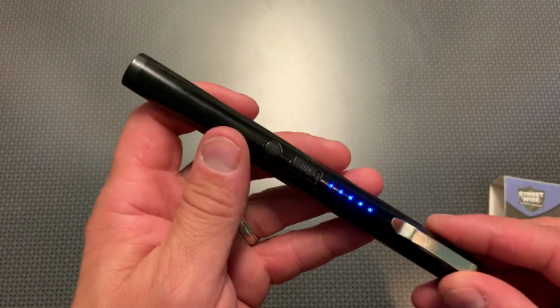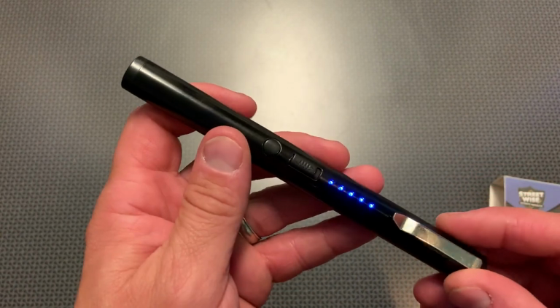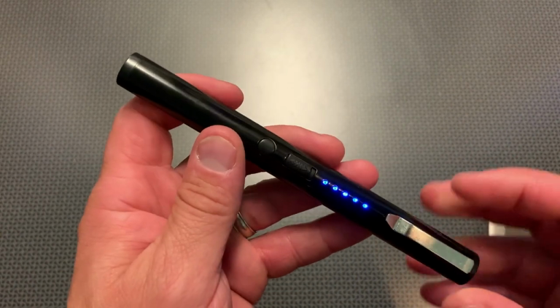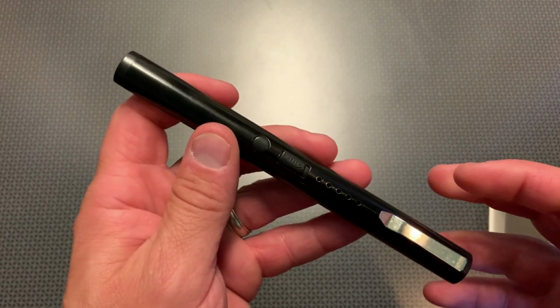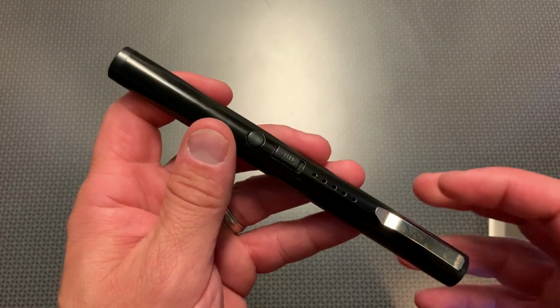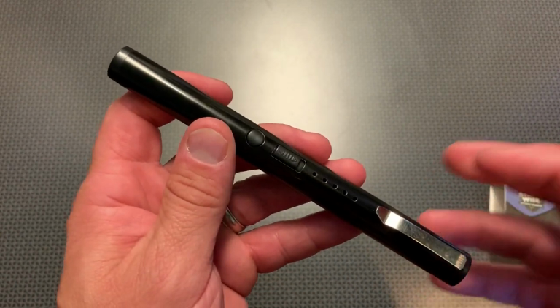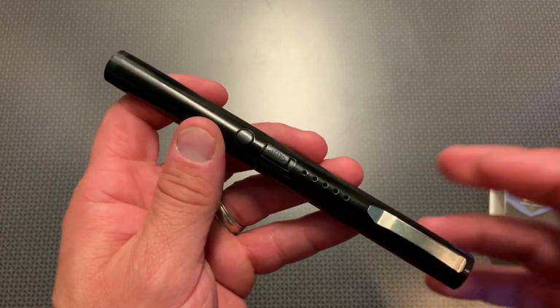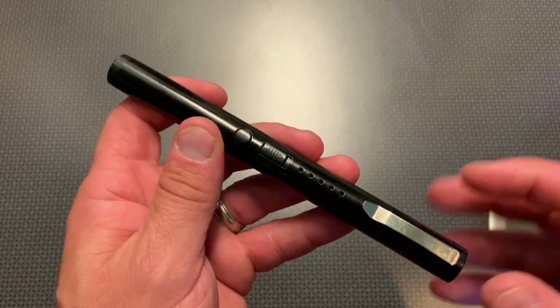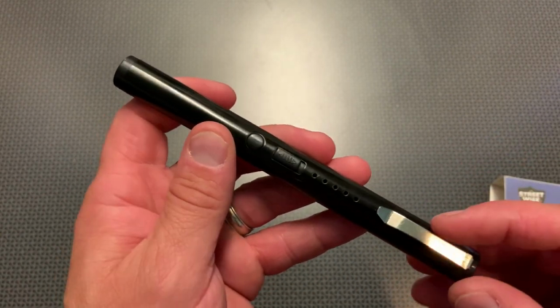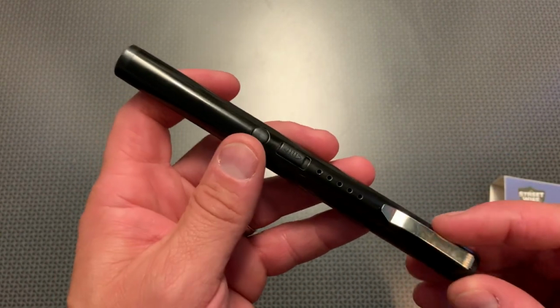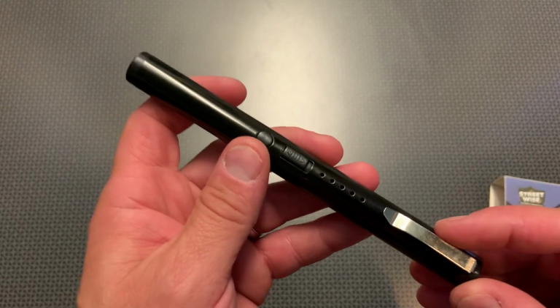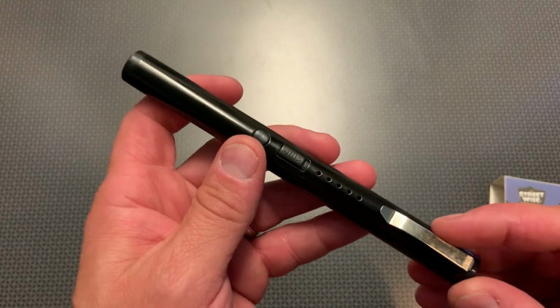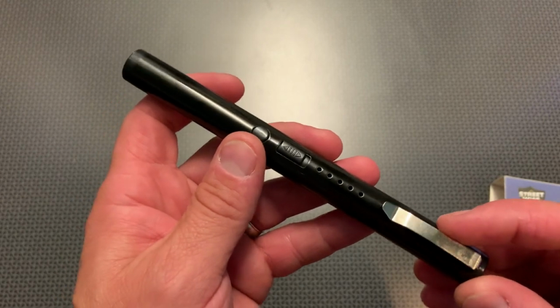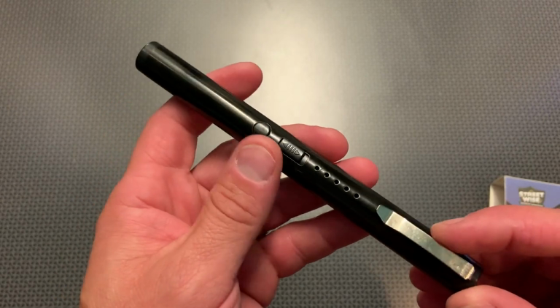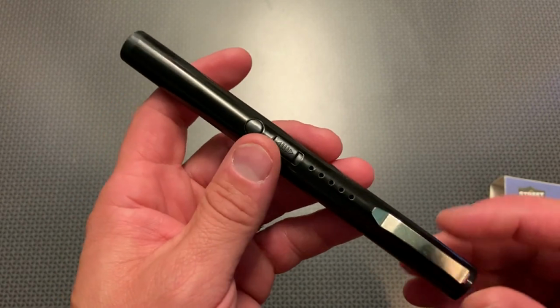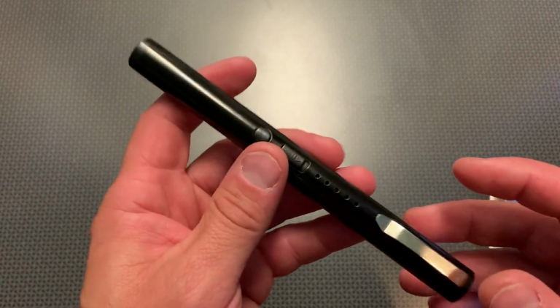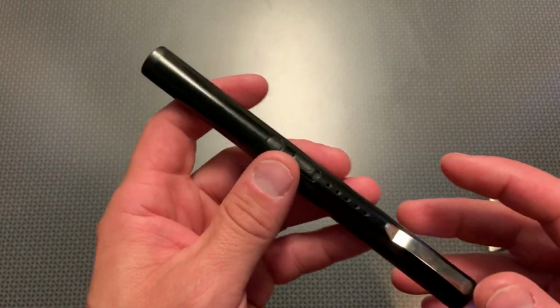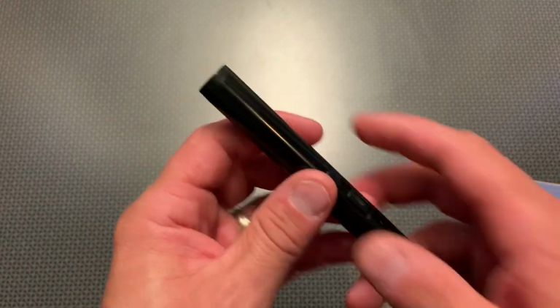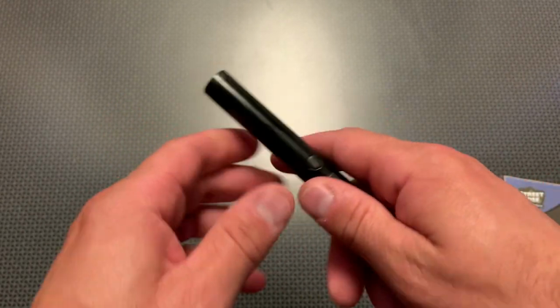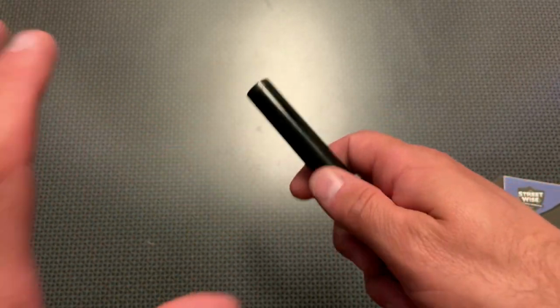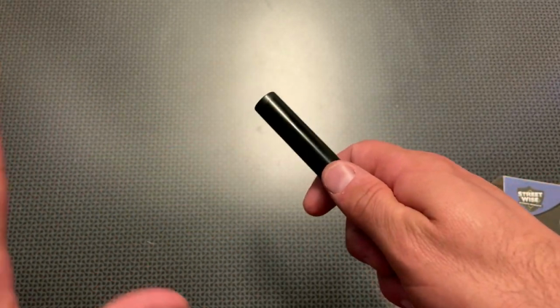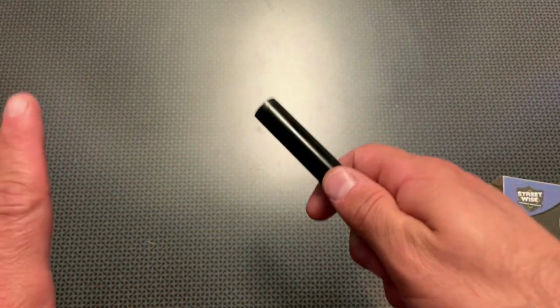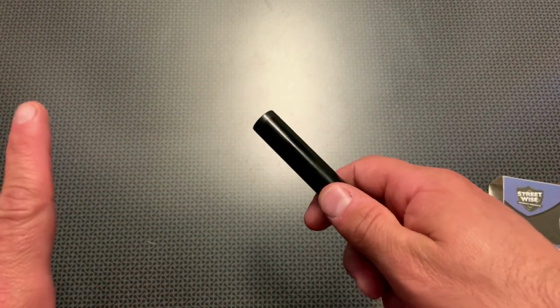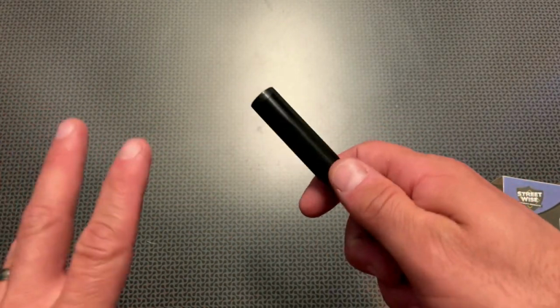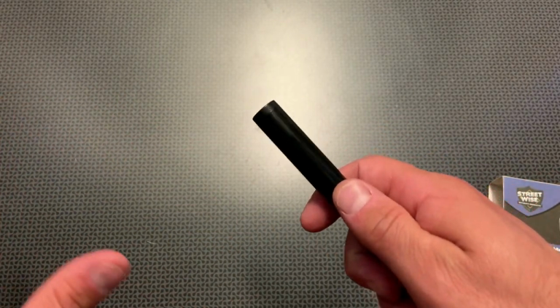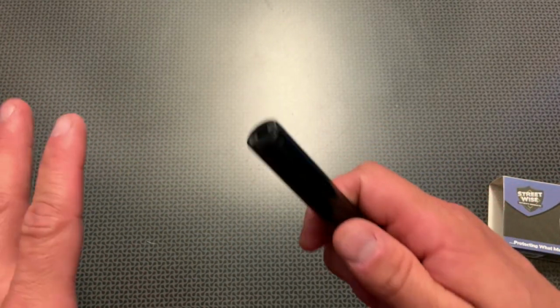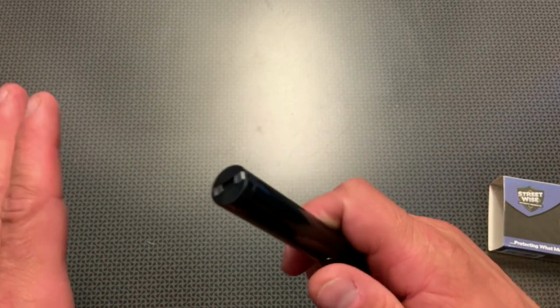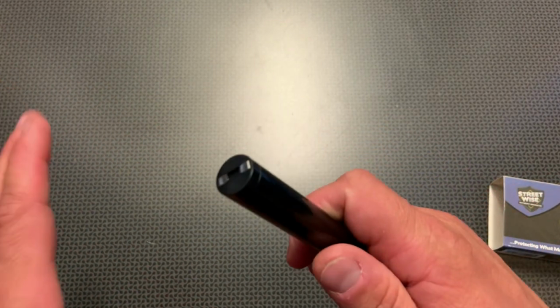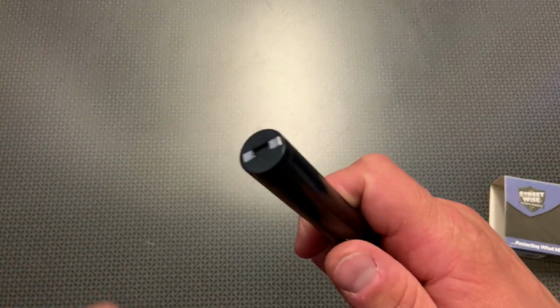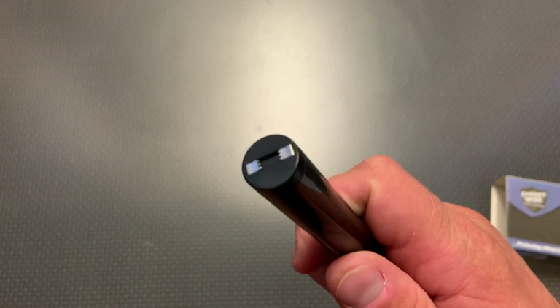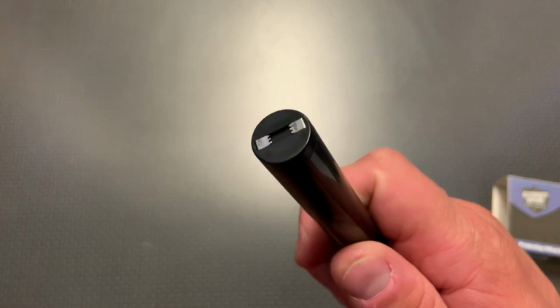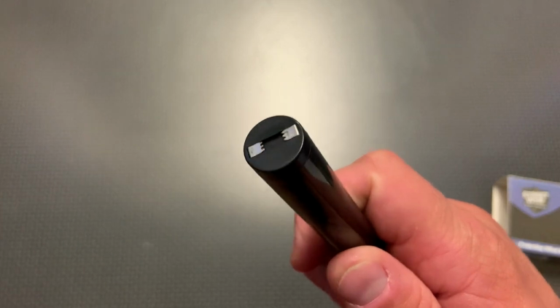This could also be just a deterrent. If somebody was walking up and you felt uncomfortable and you said, "Hey, stay back," and they kept approaching, you could click that button.